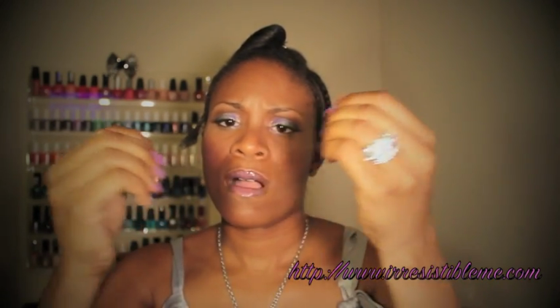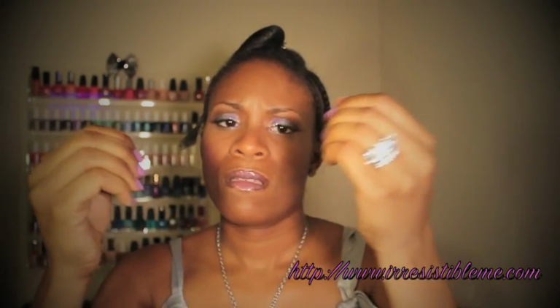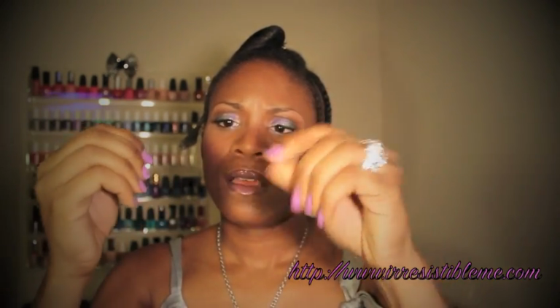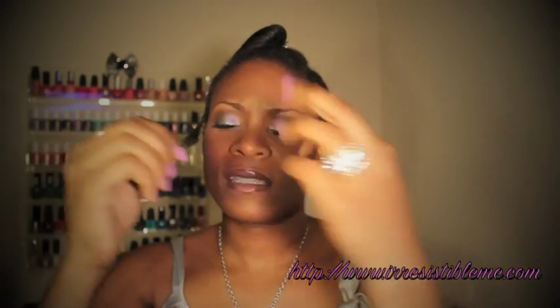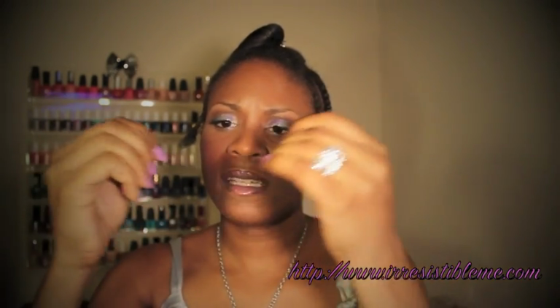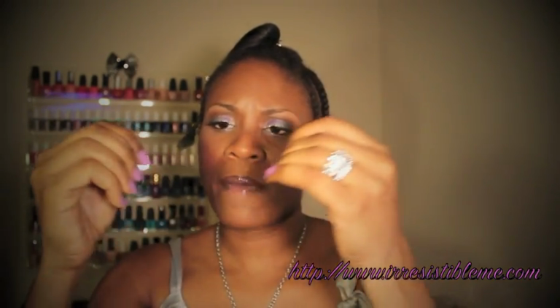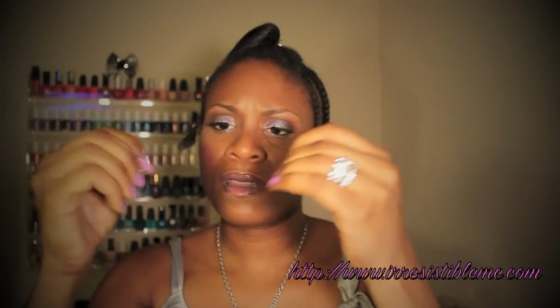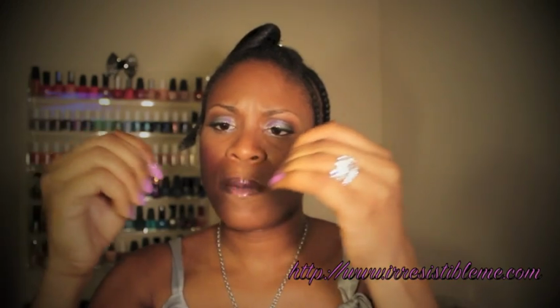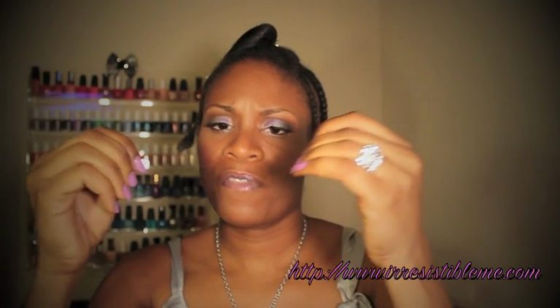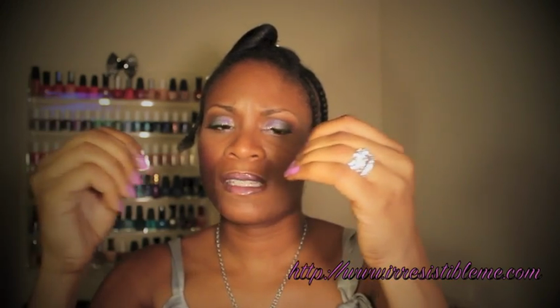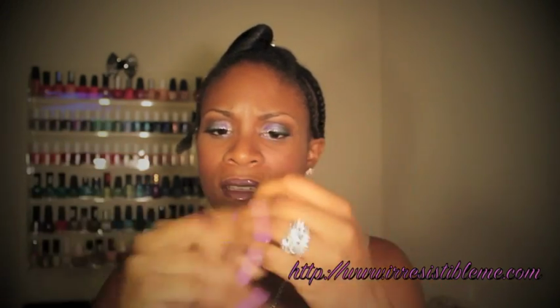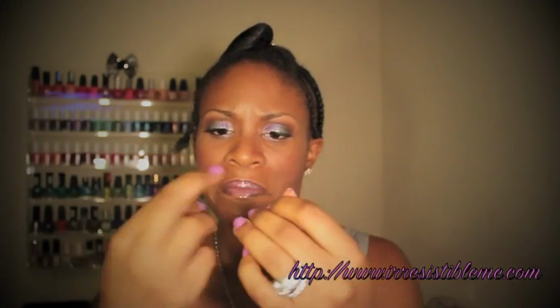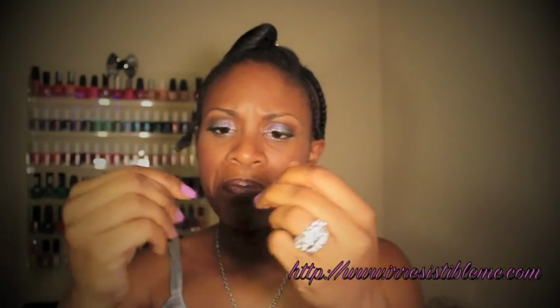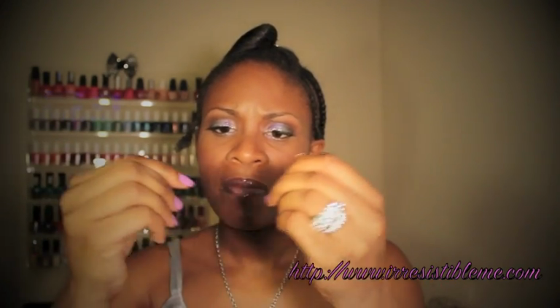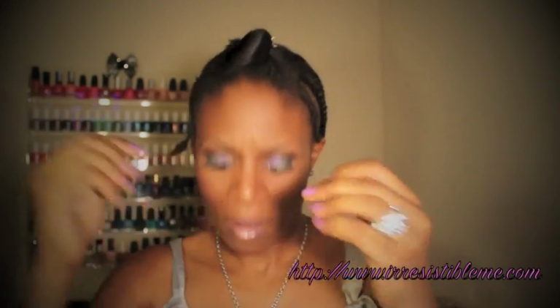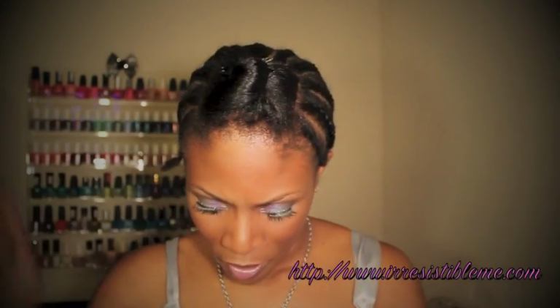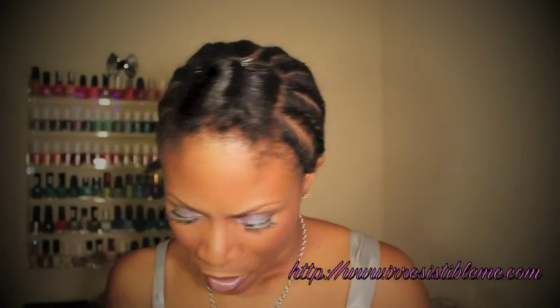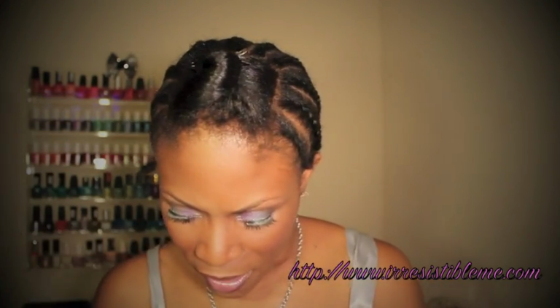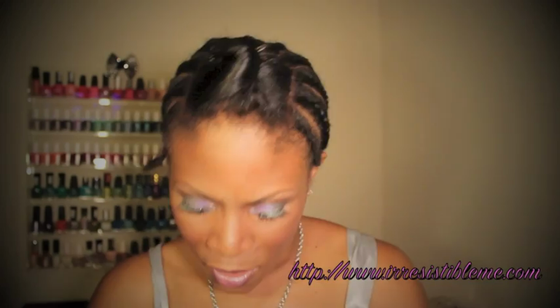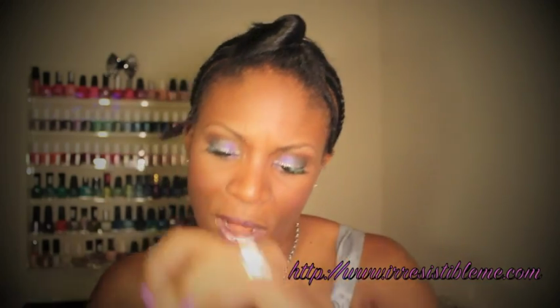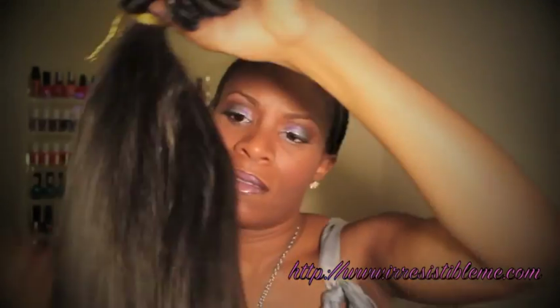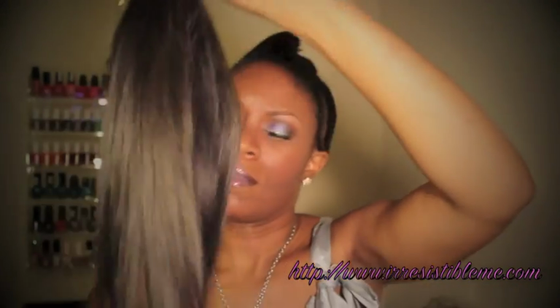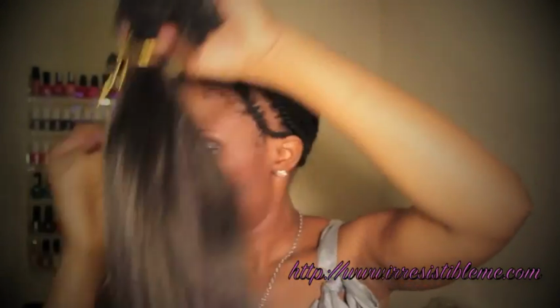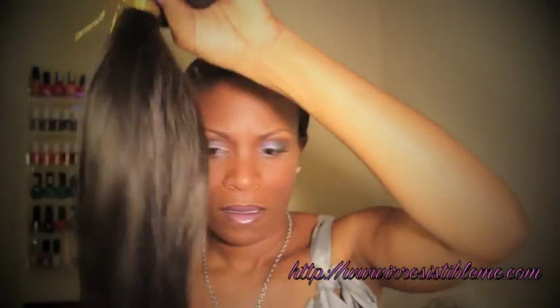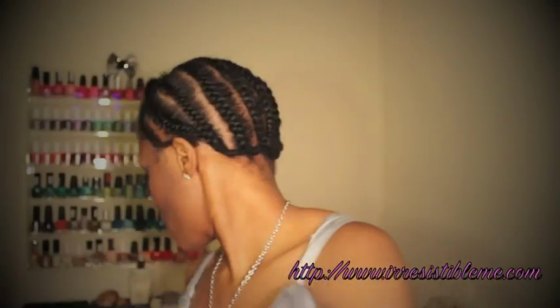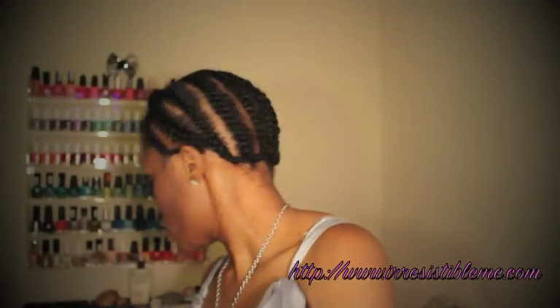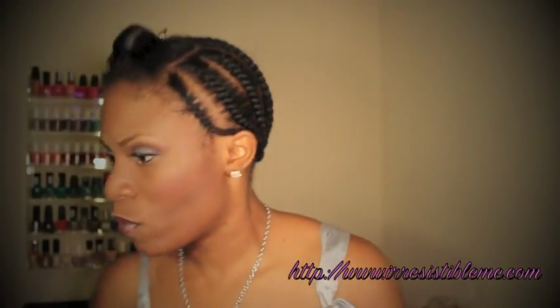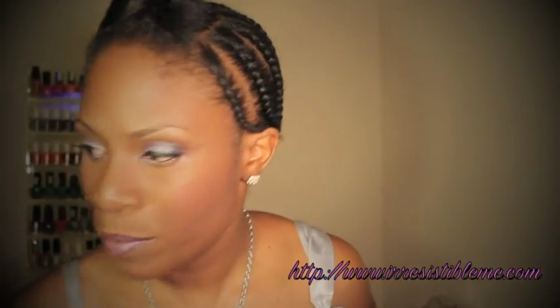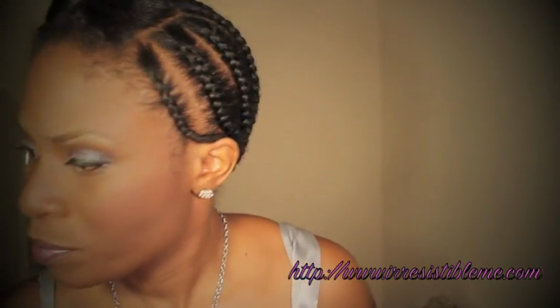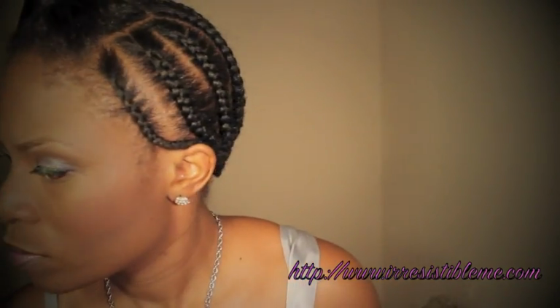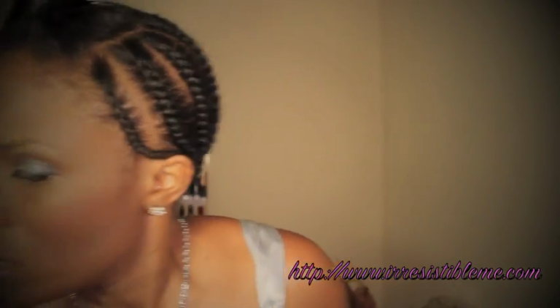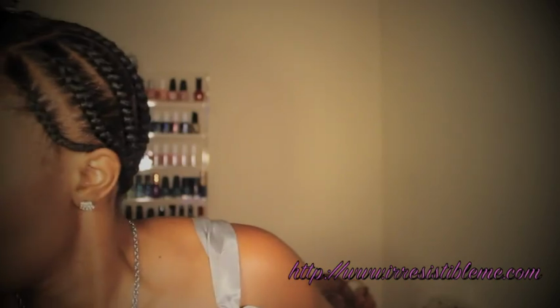Wow, the elasticity is absolutely perfect — elasticity is great. Now let's check for shedding.